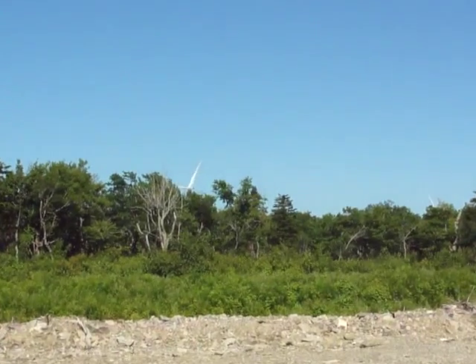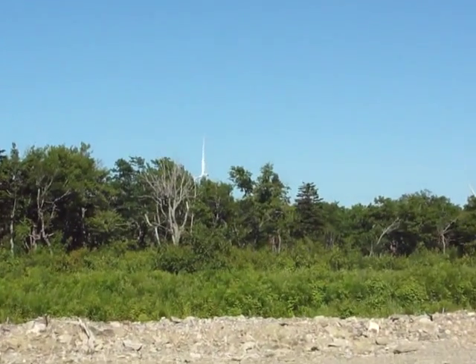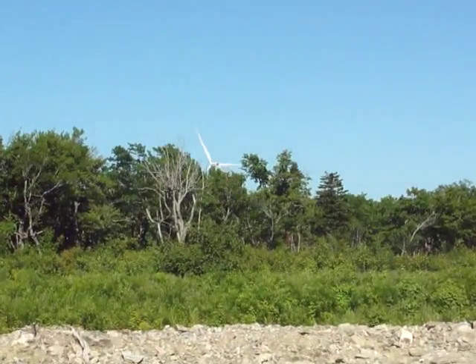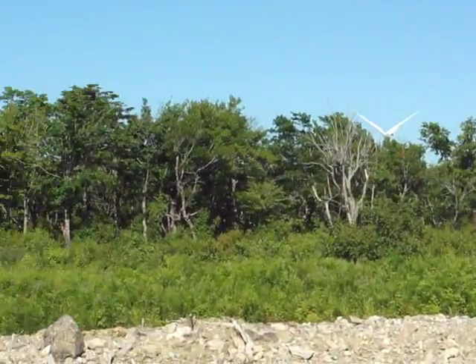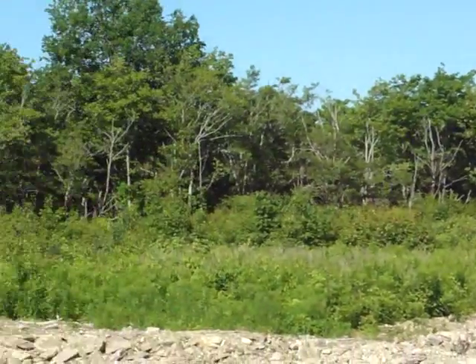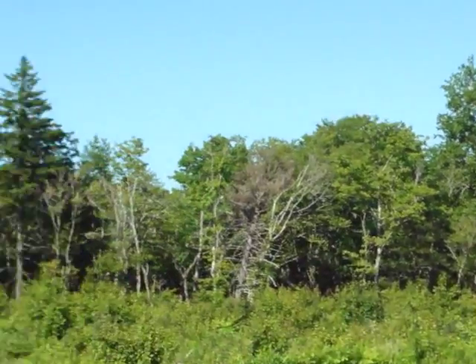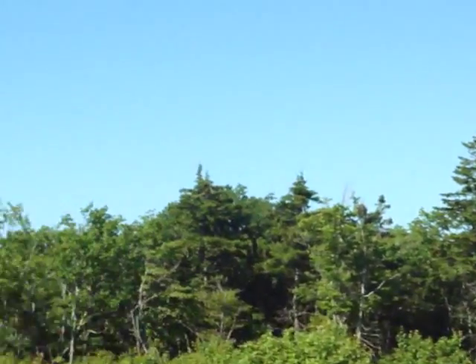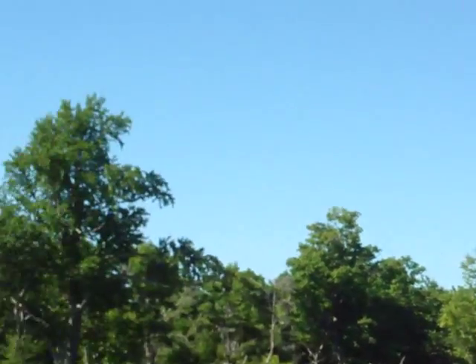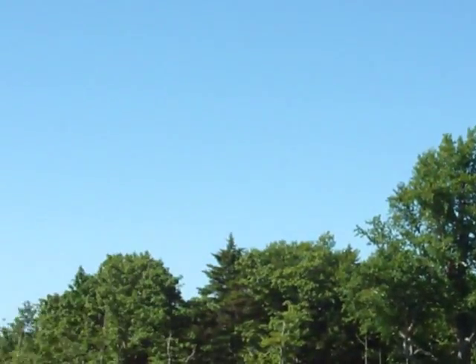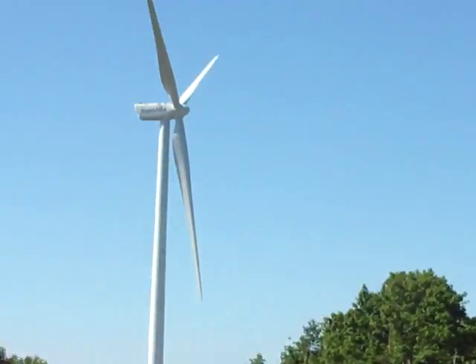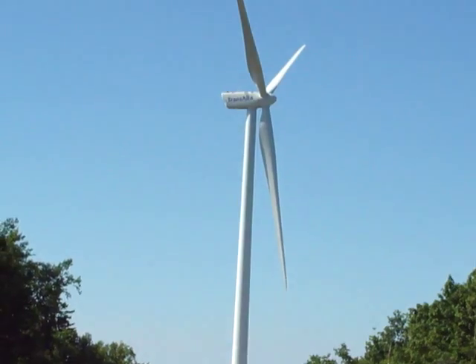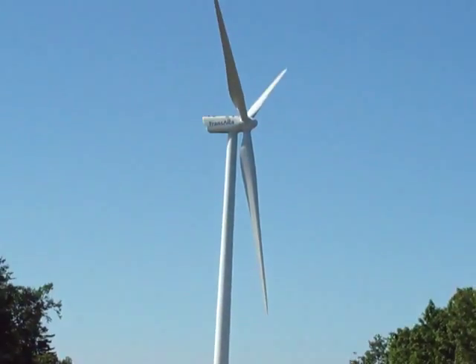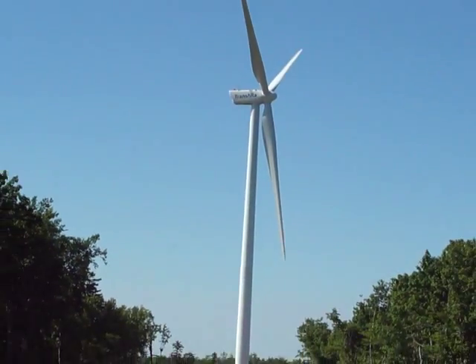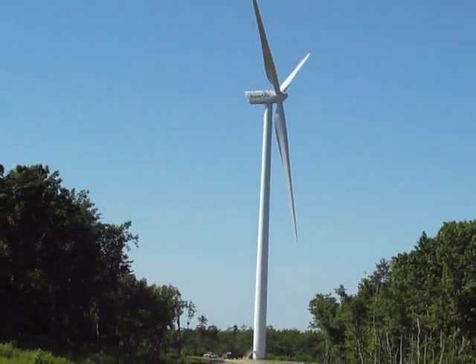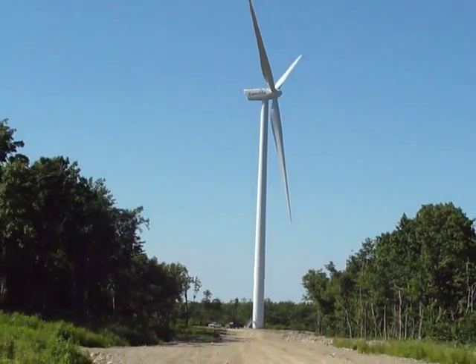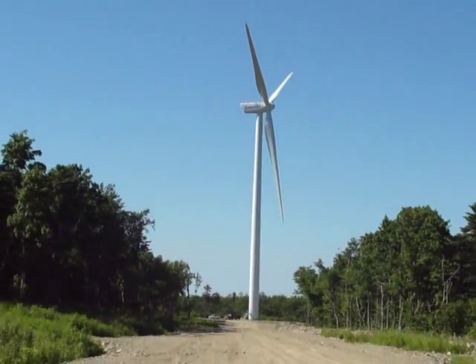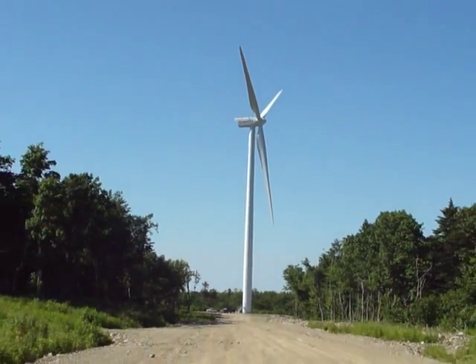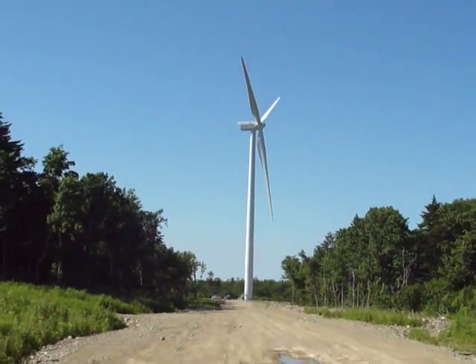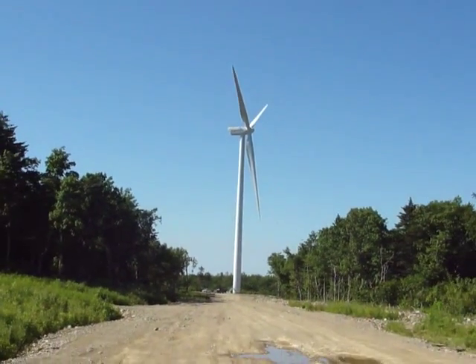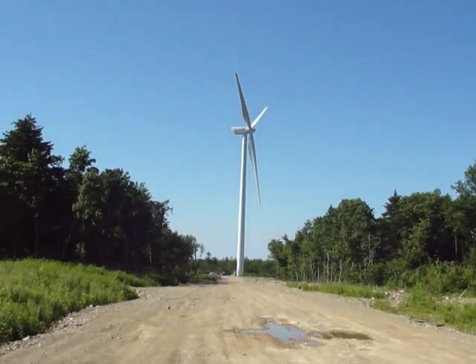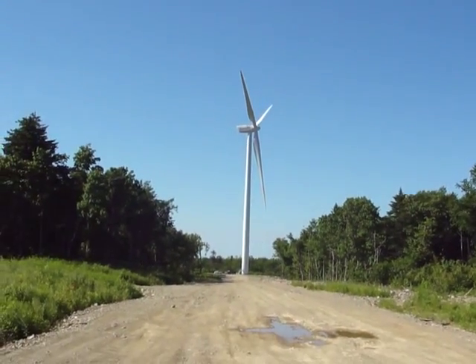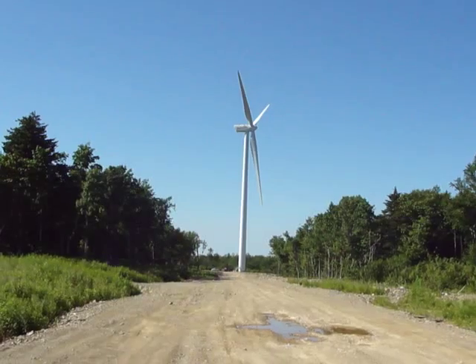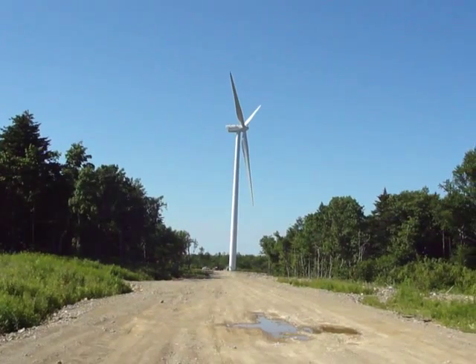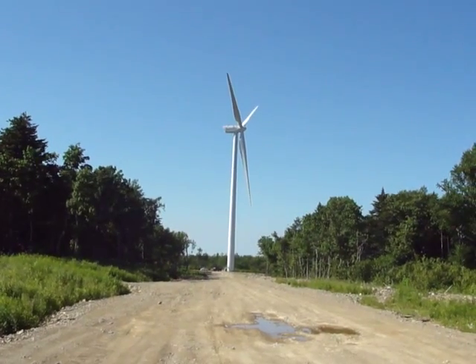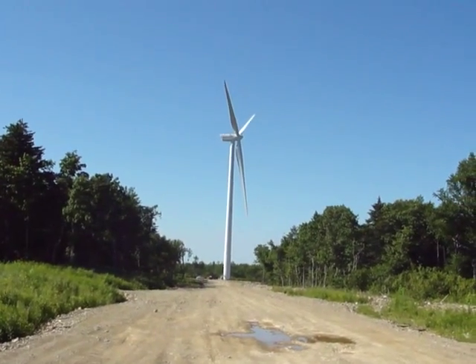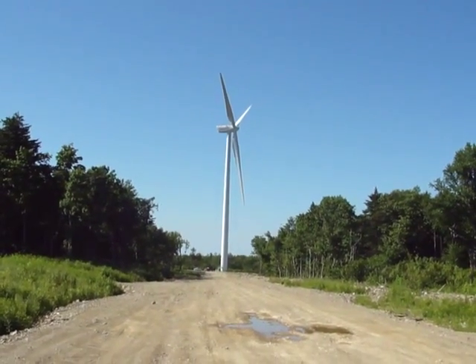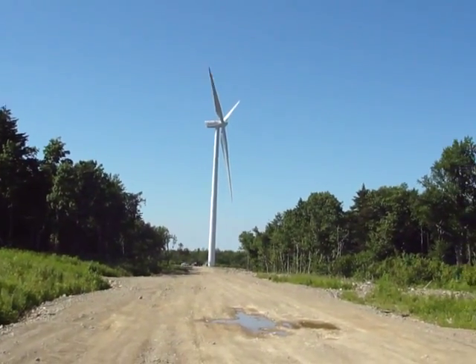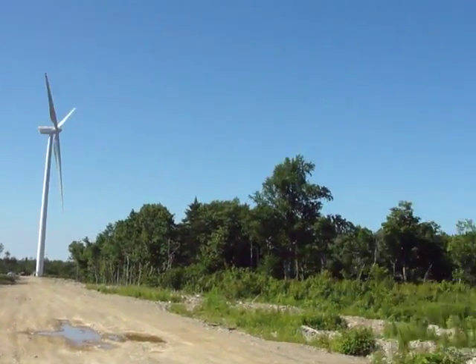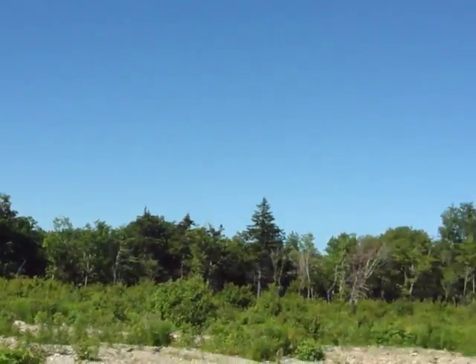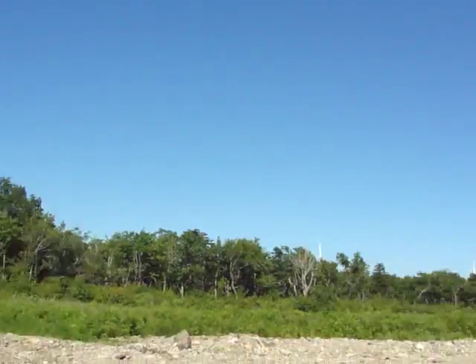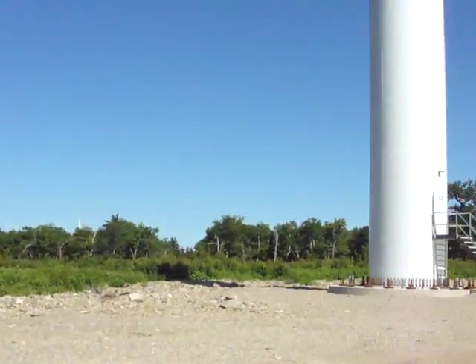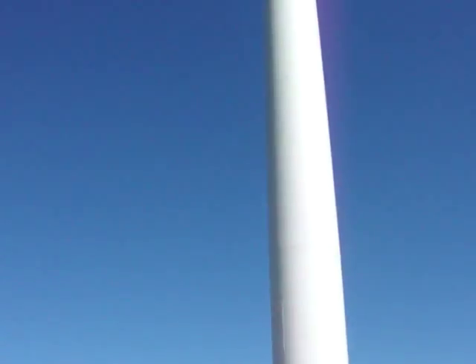These are 80 meter towers, which translates into about 240 feet — about the size of a 20-story building, so they're quite massive. And the blades themselves are 45 meters in length.